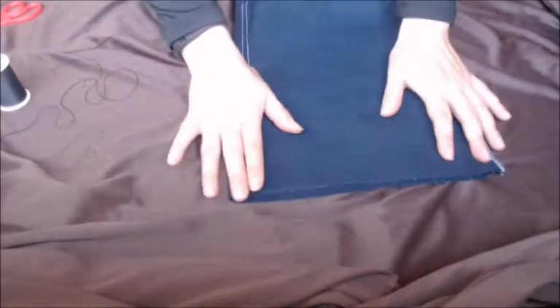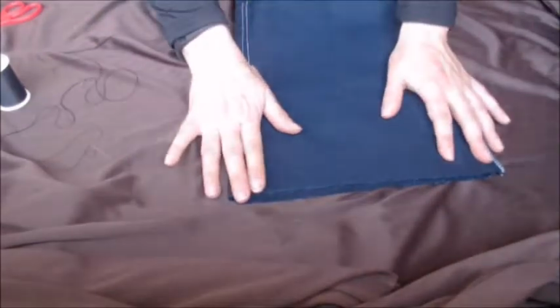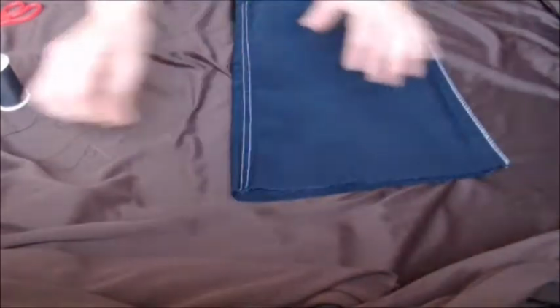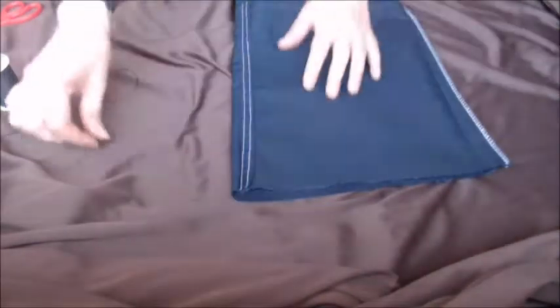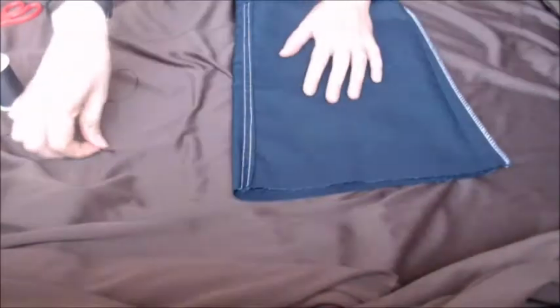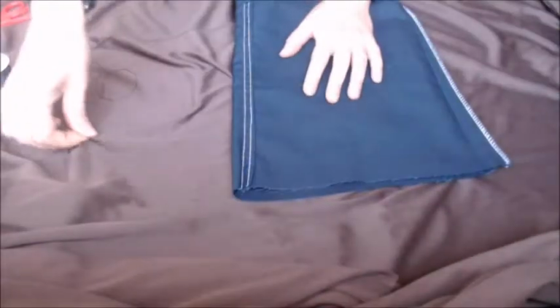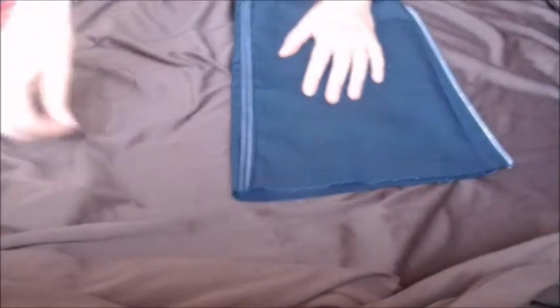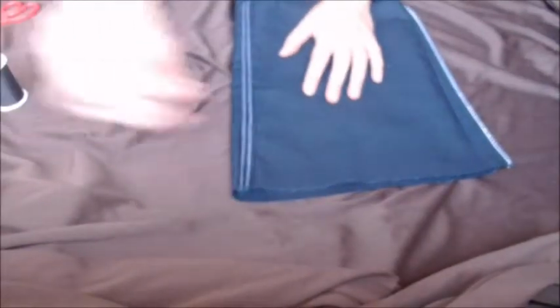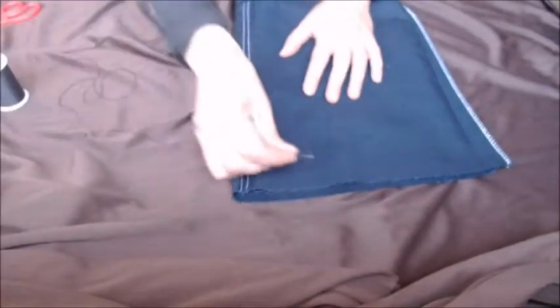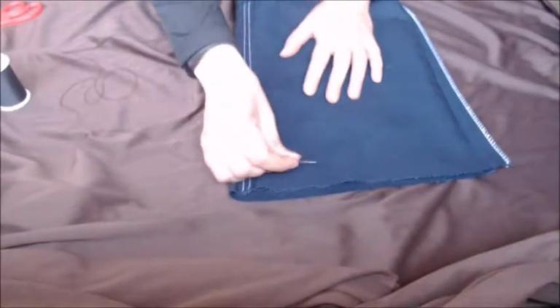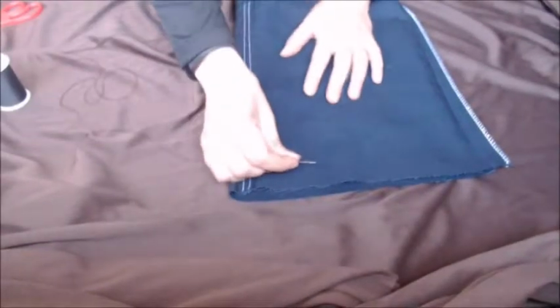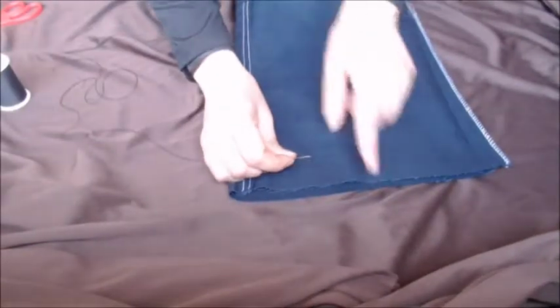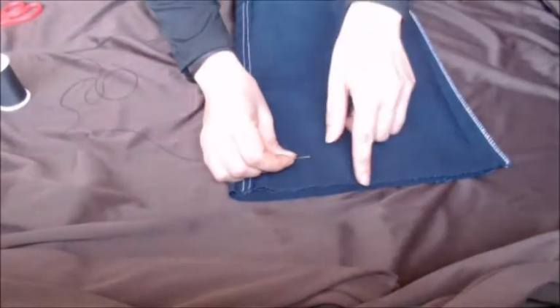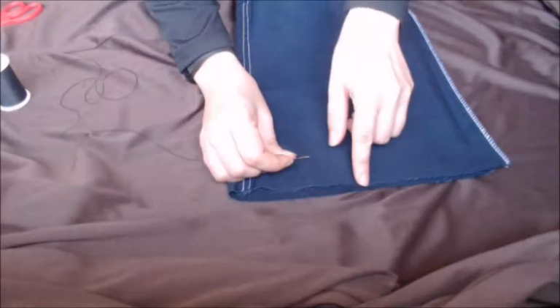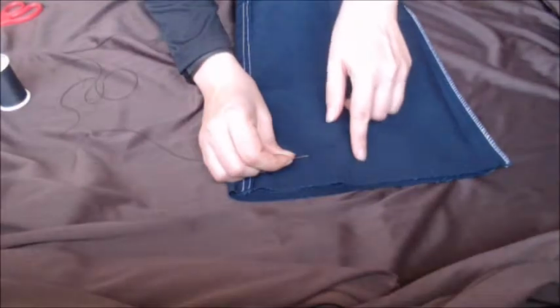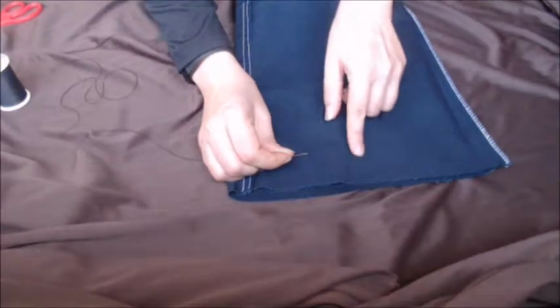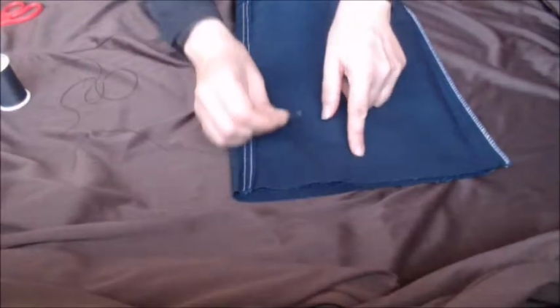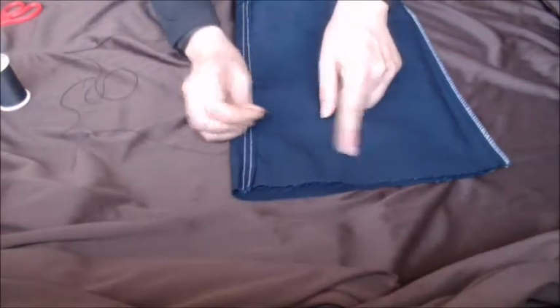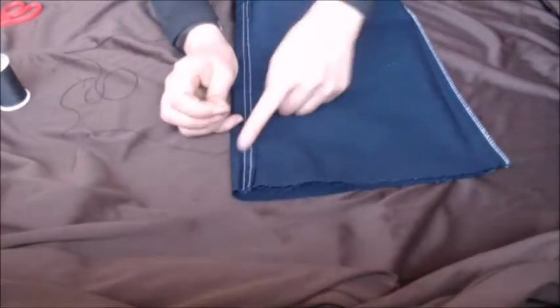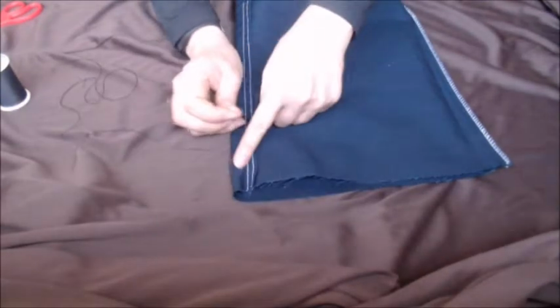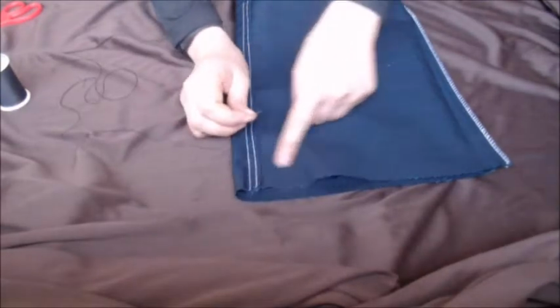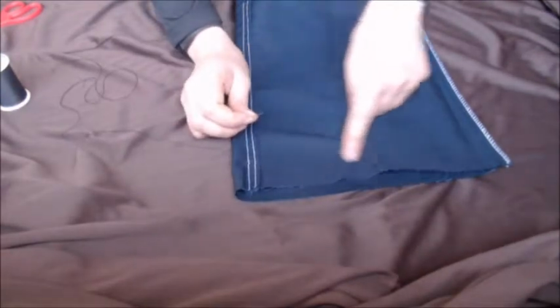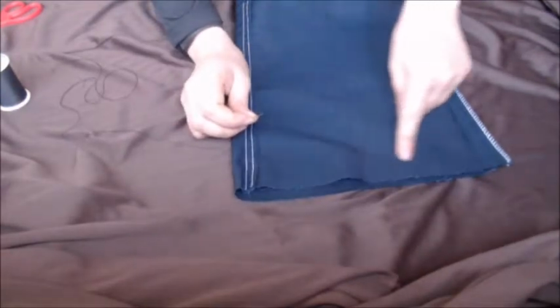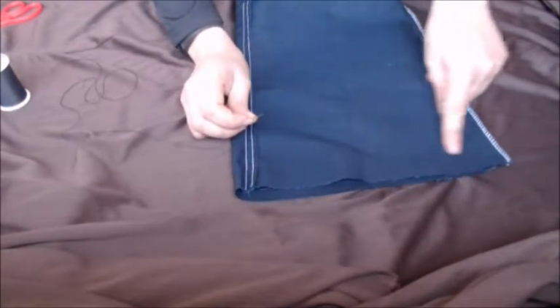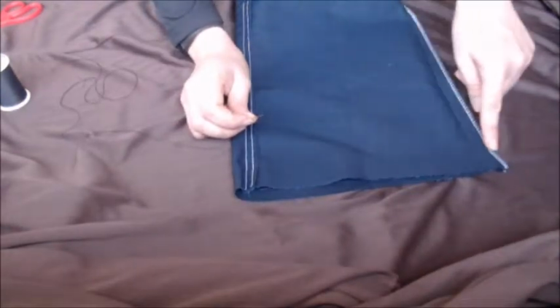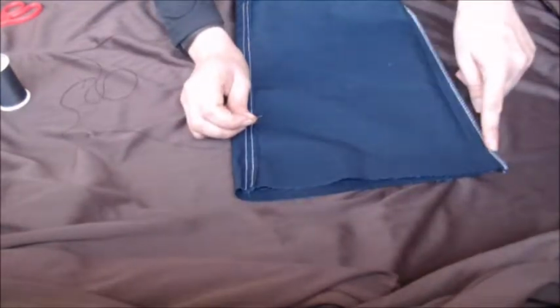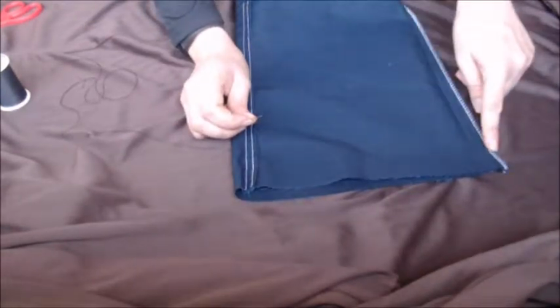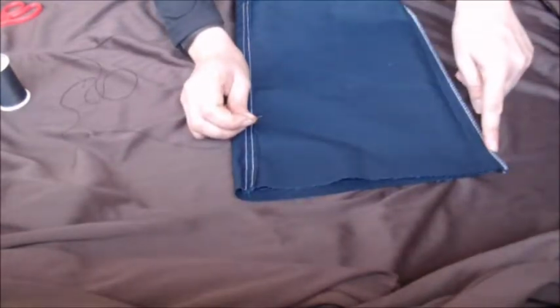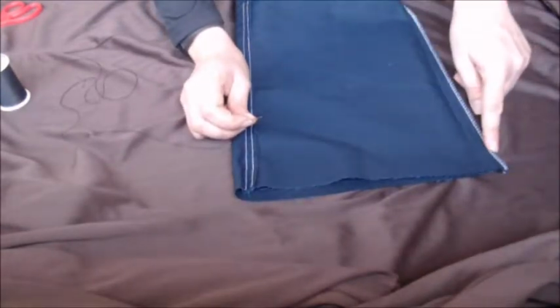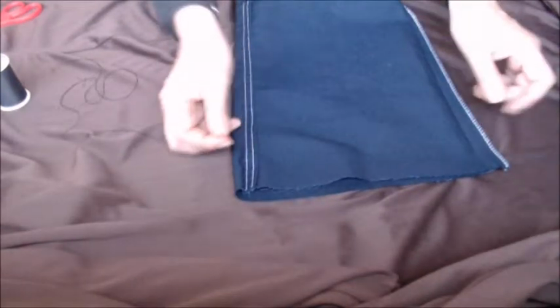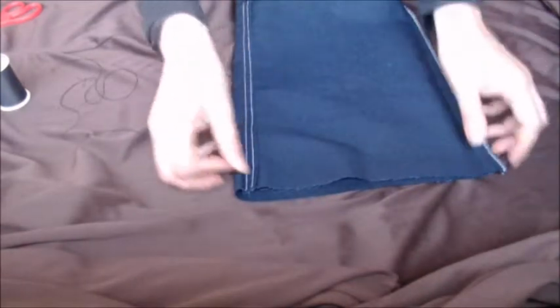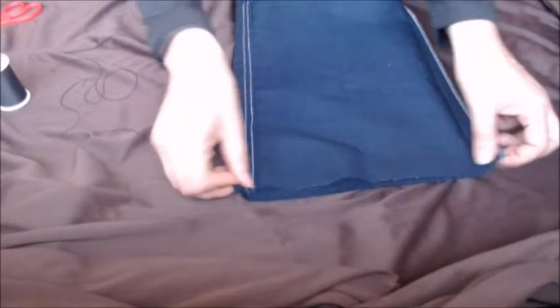Okay, now flatten it out and about an inch from the top, straight across like so.